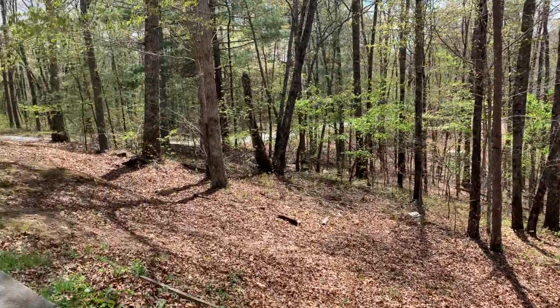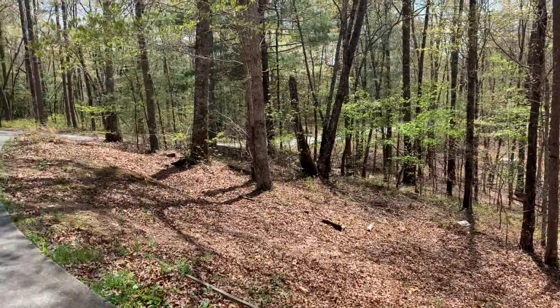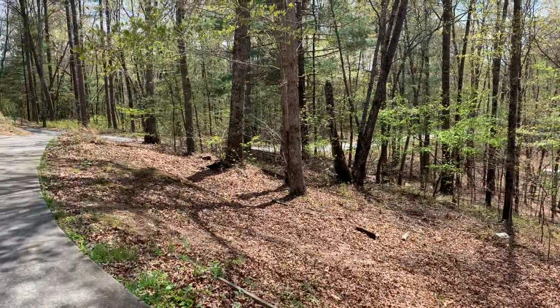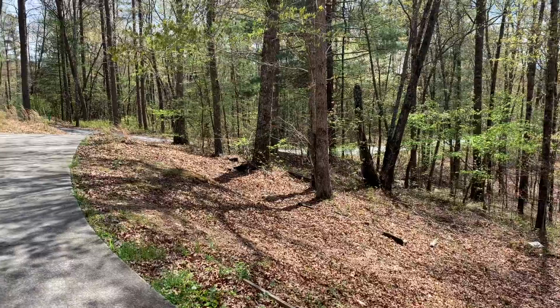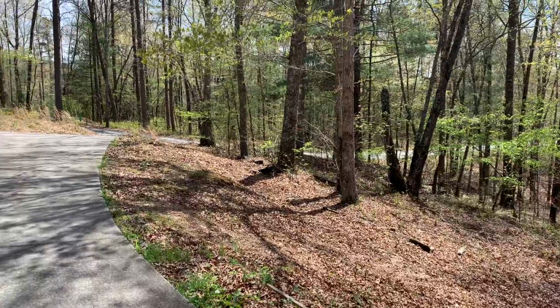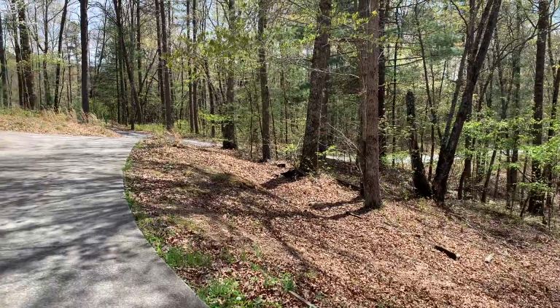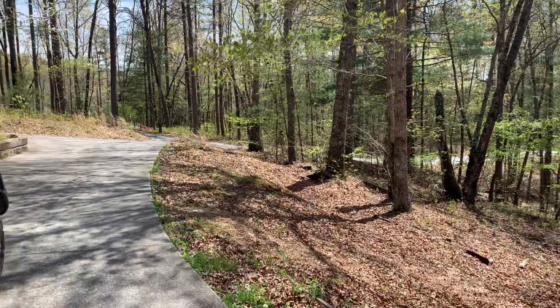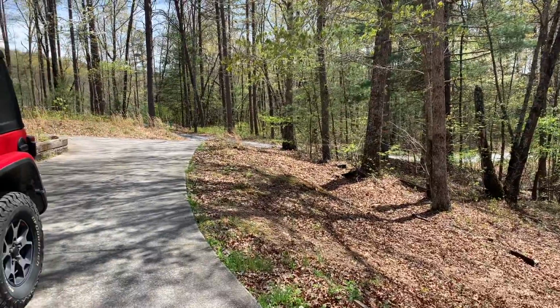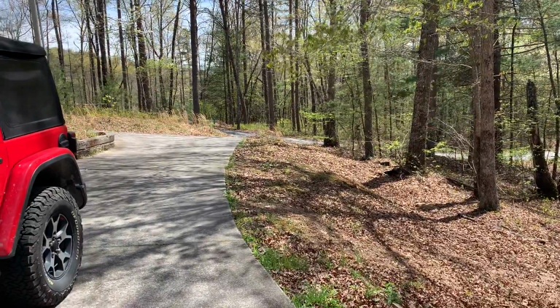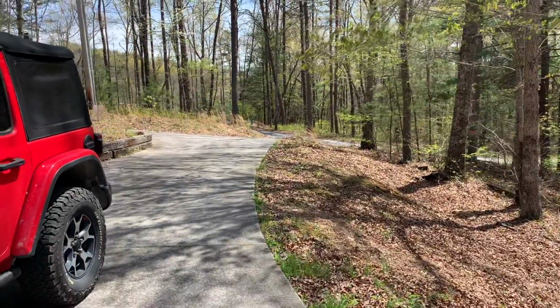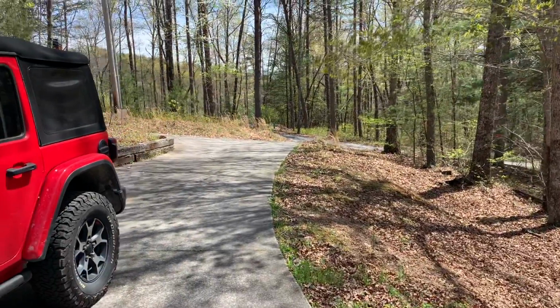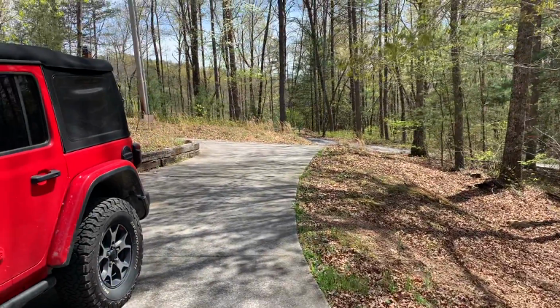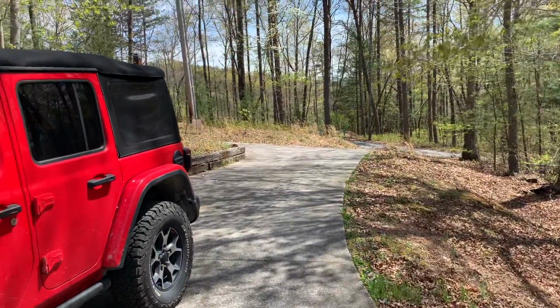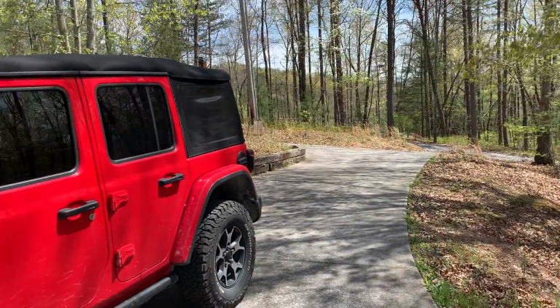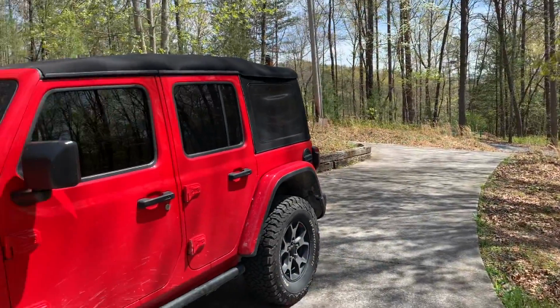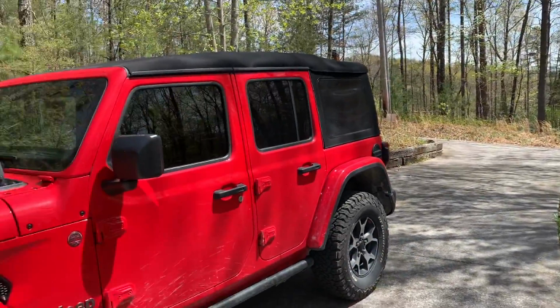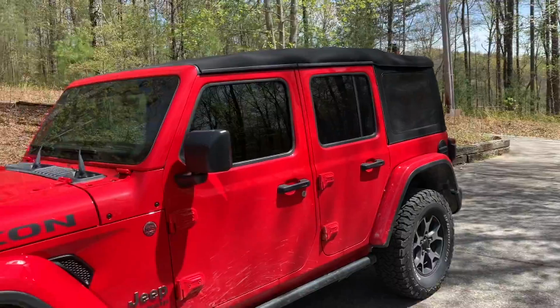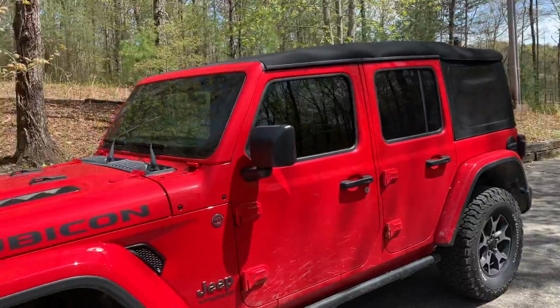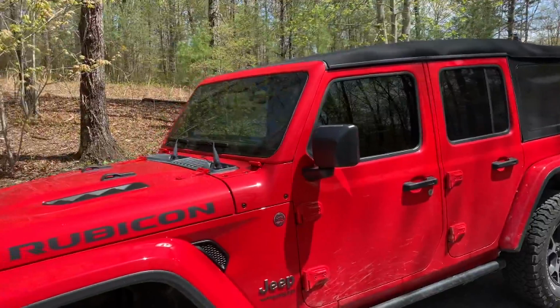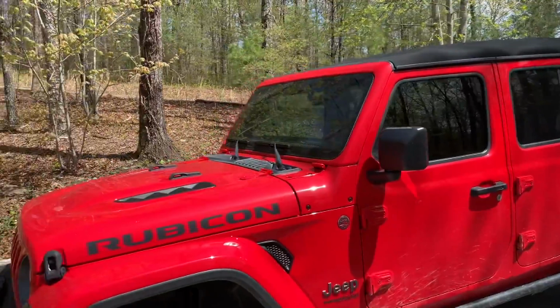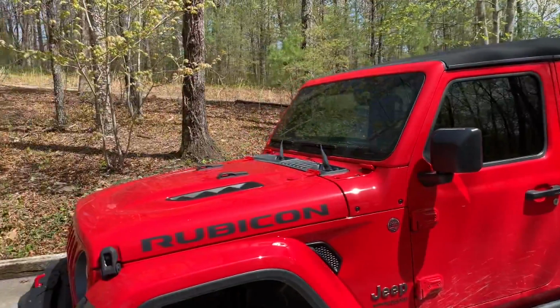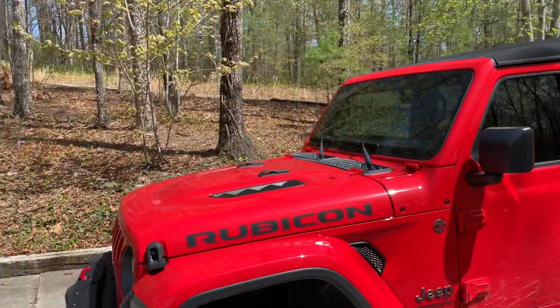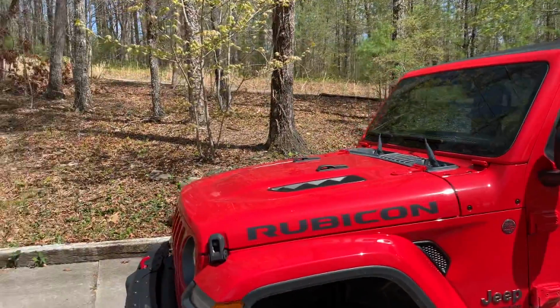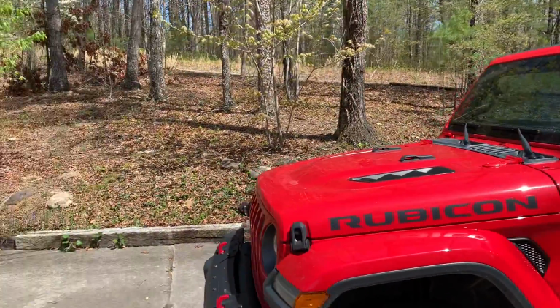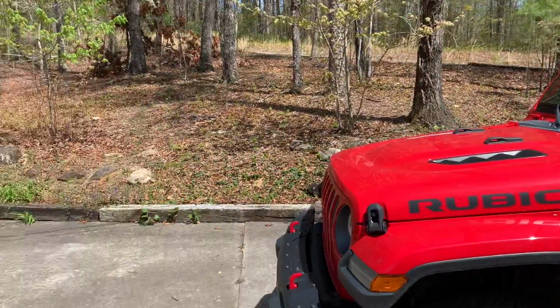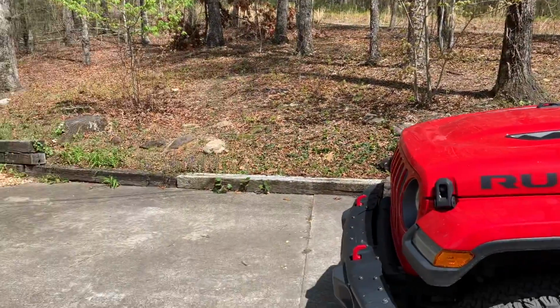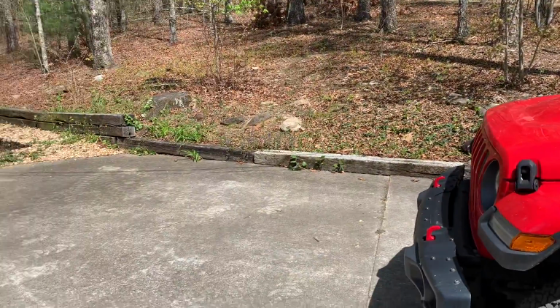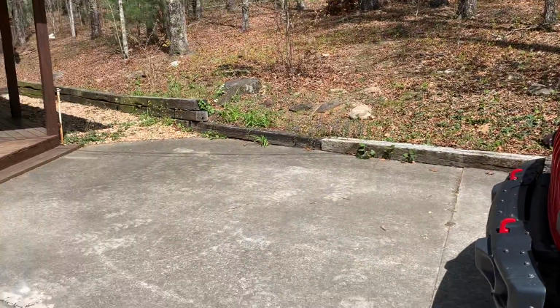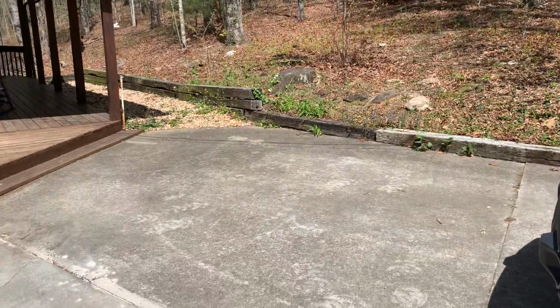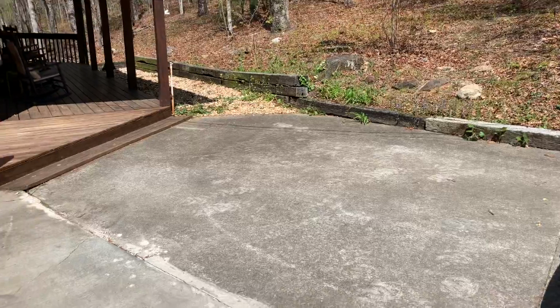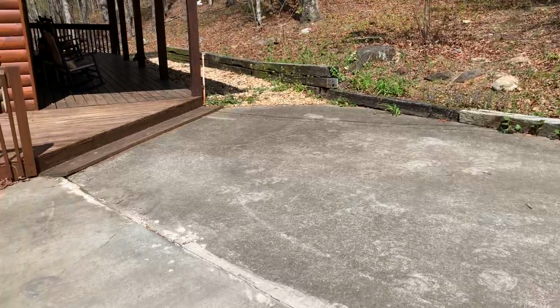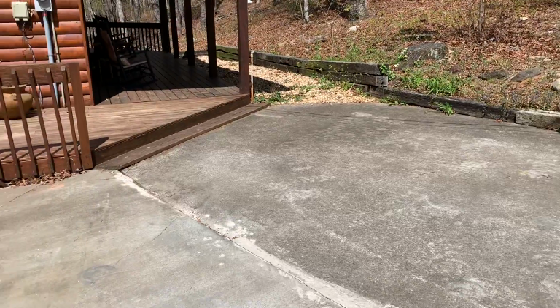It does have a gravel road coming up to it and a concrete driveway. It's a decent parking area — you can get two cars in here.